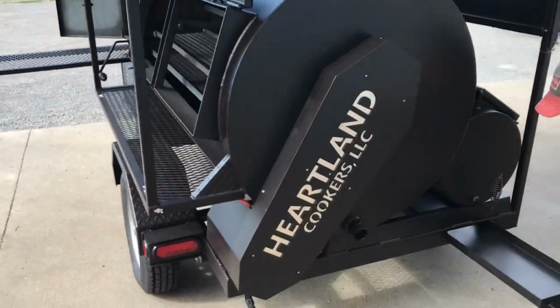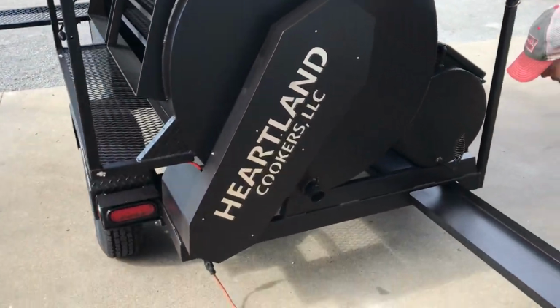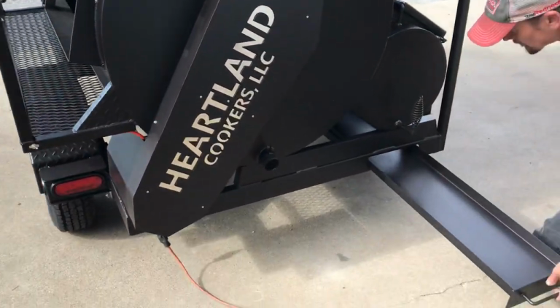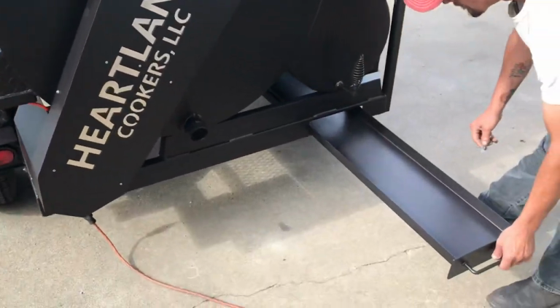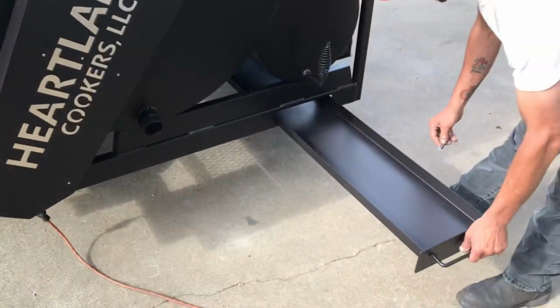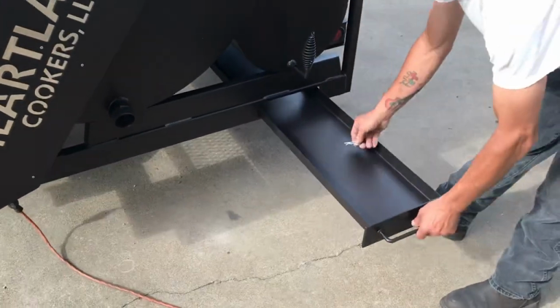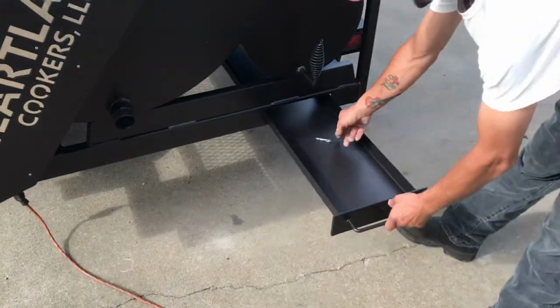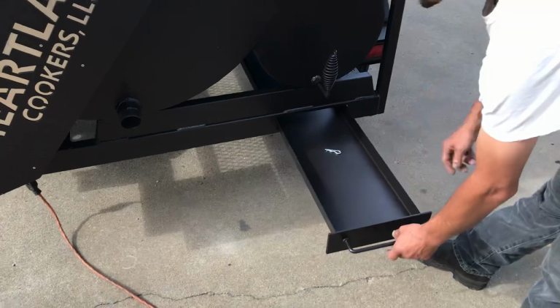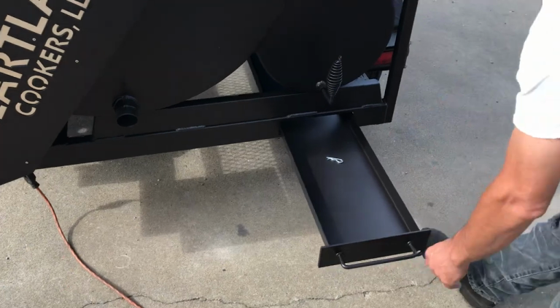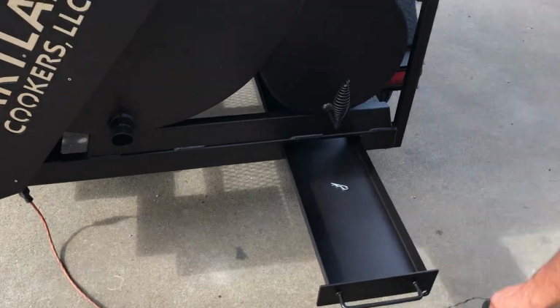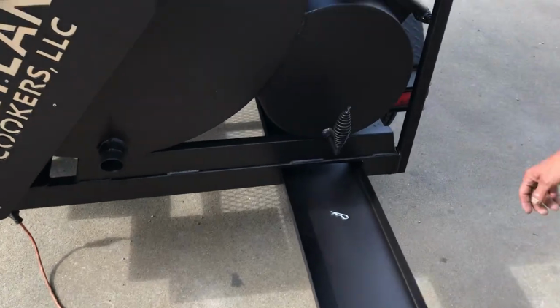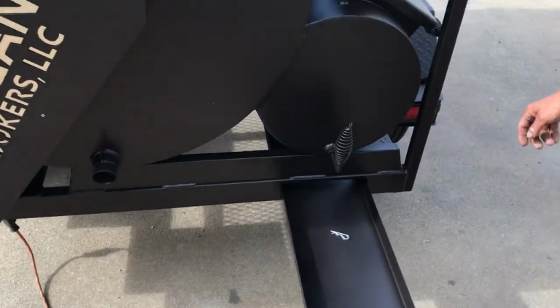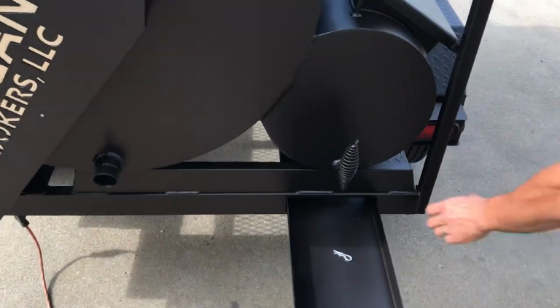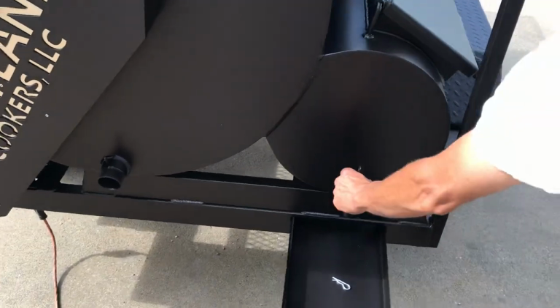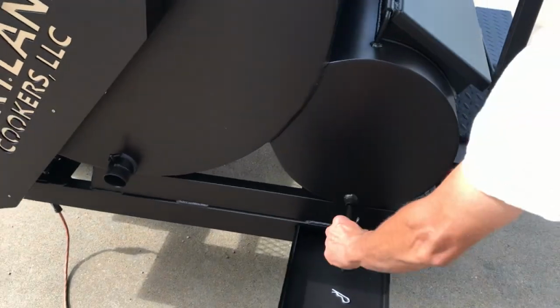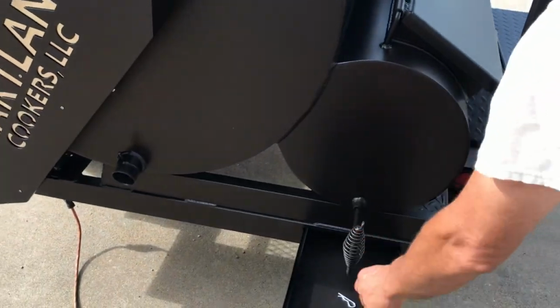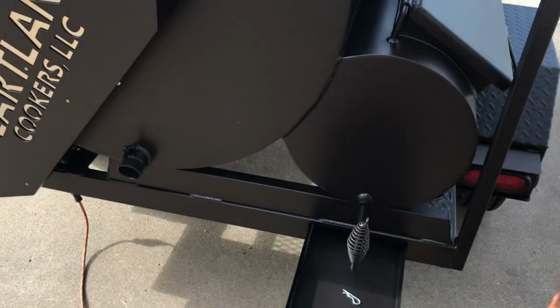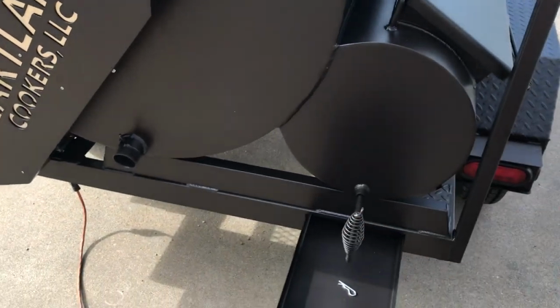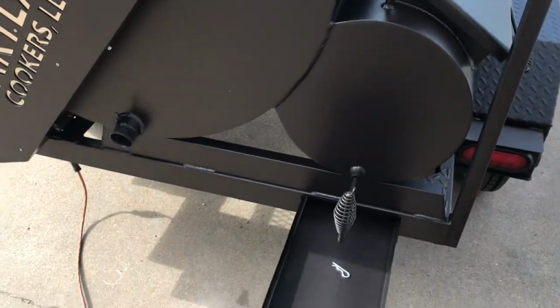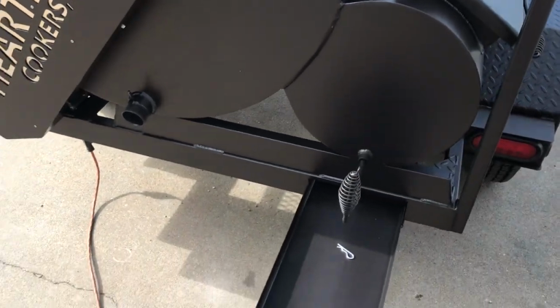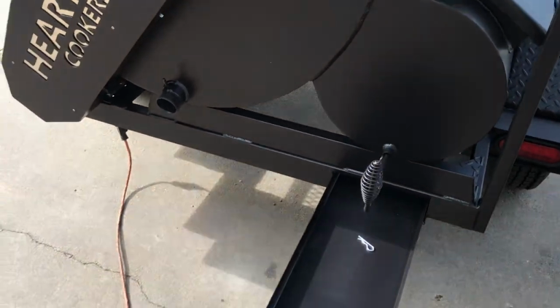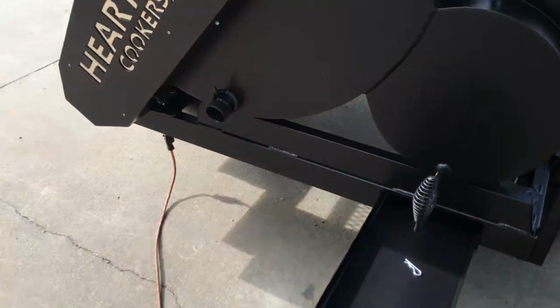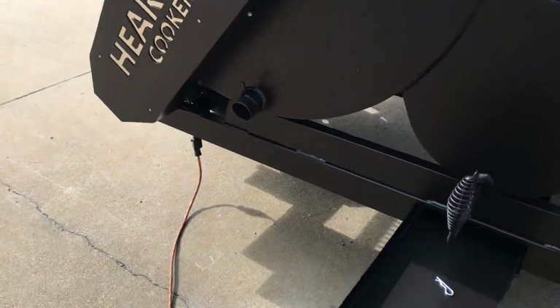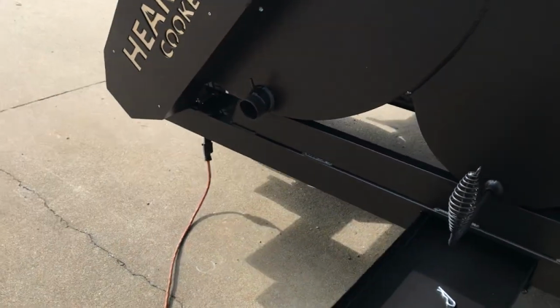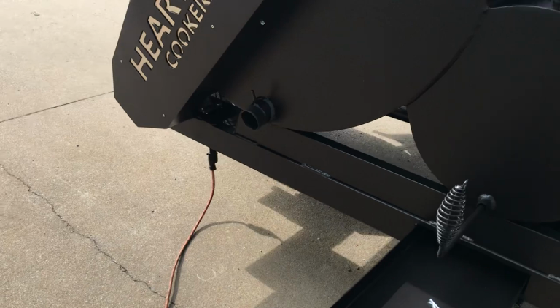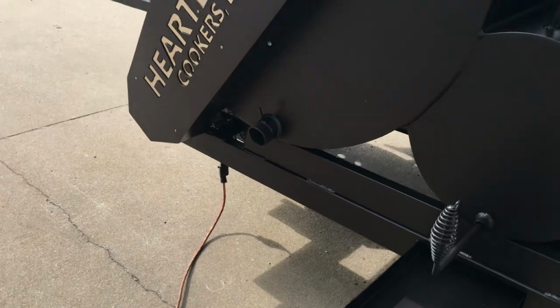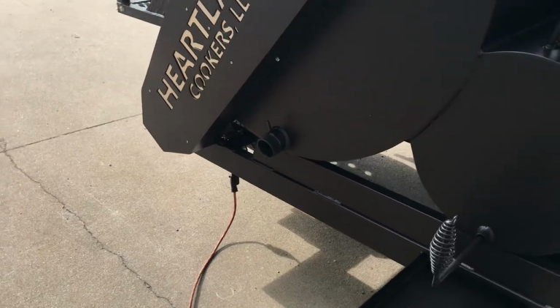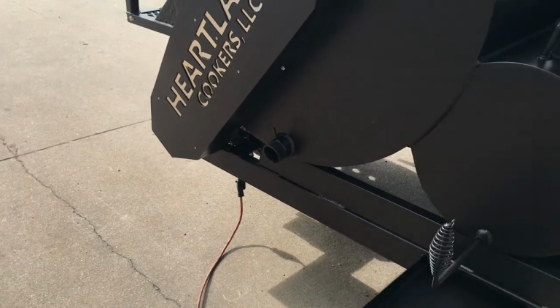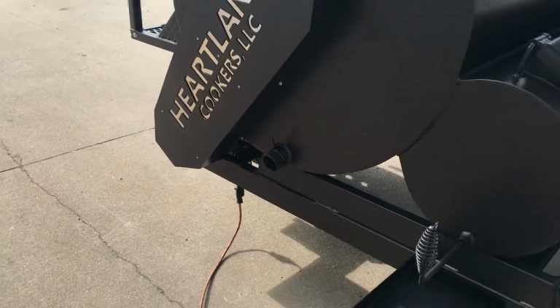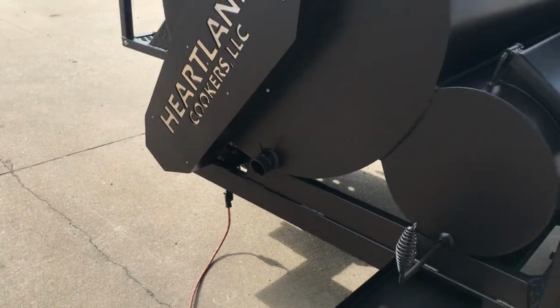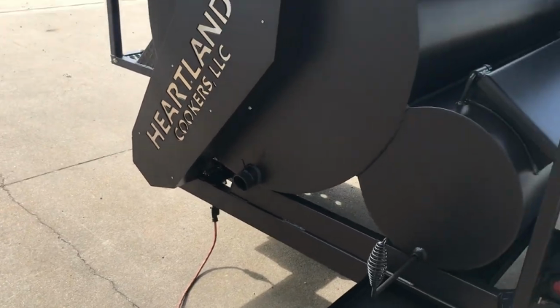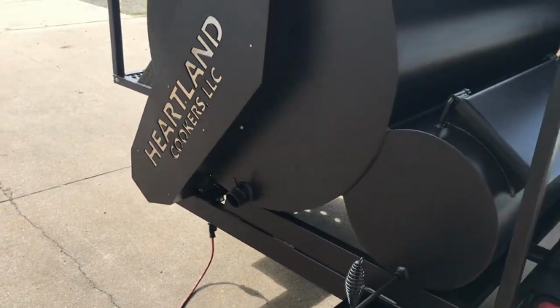As always, standard ash pan, firebox damper, 2 inch threaded drain with a bucket hook.